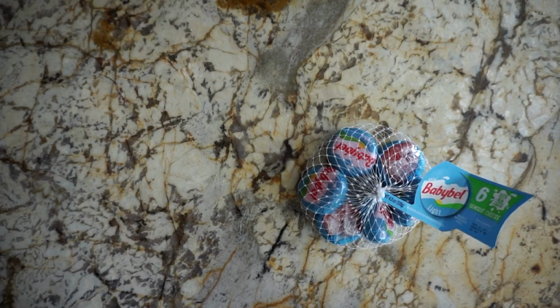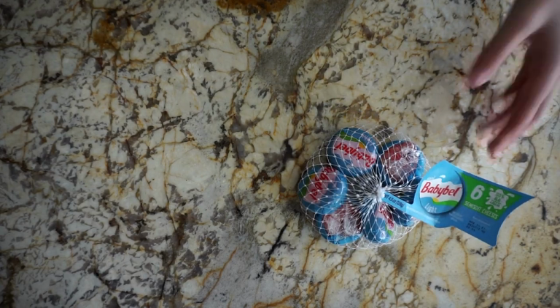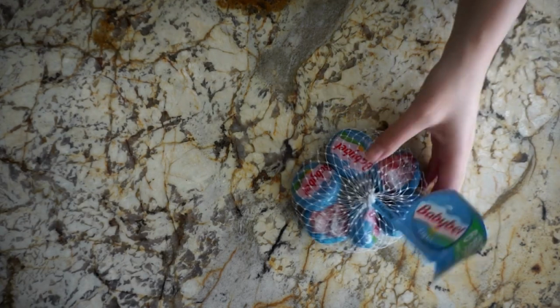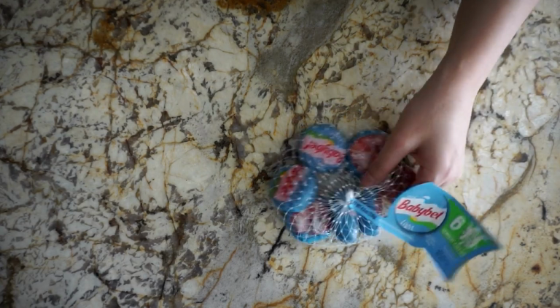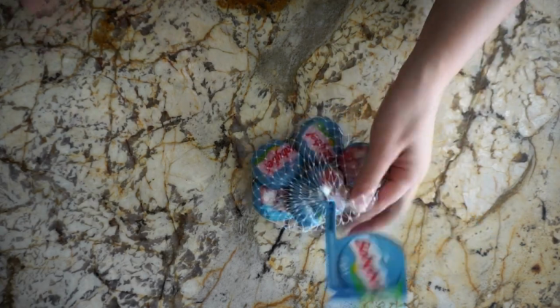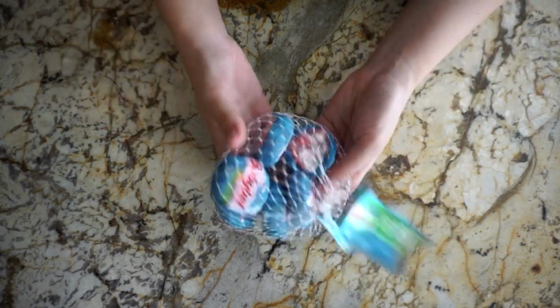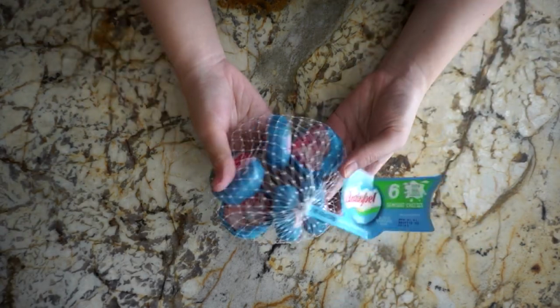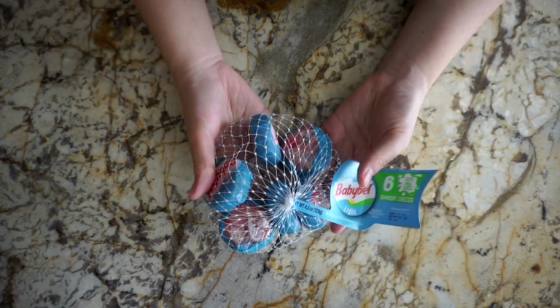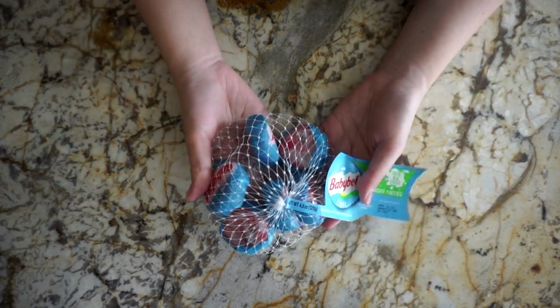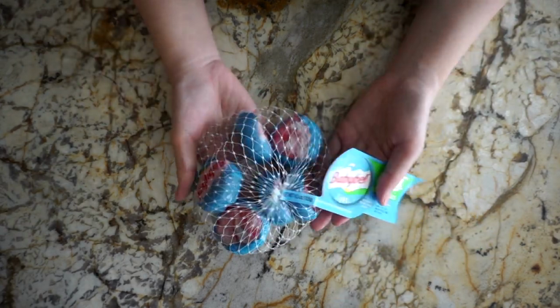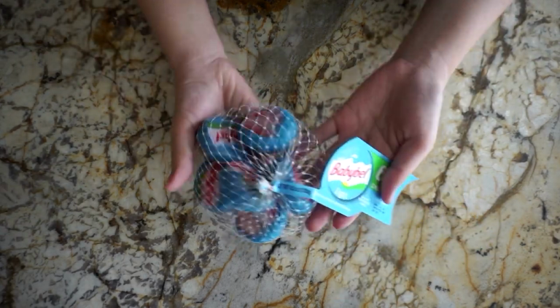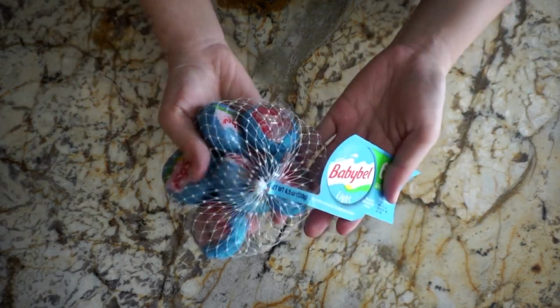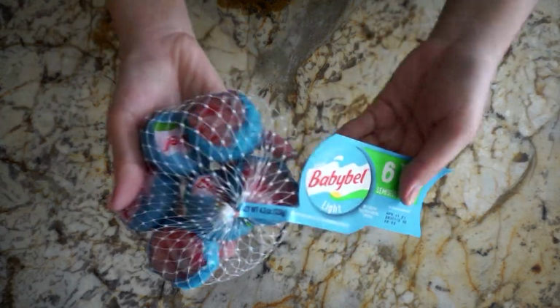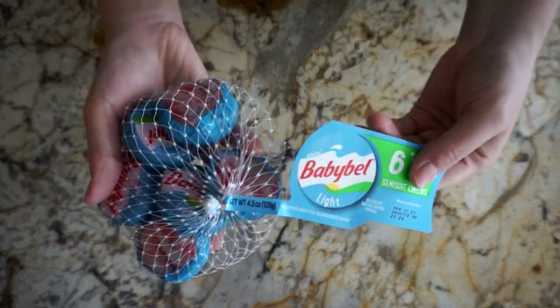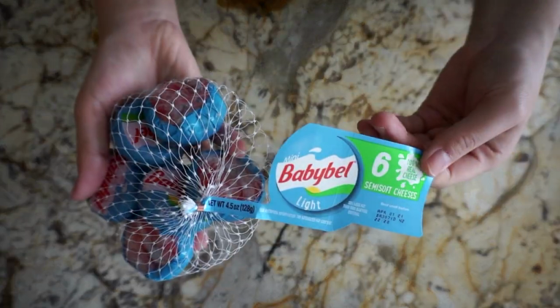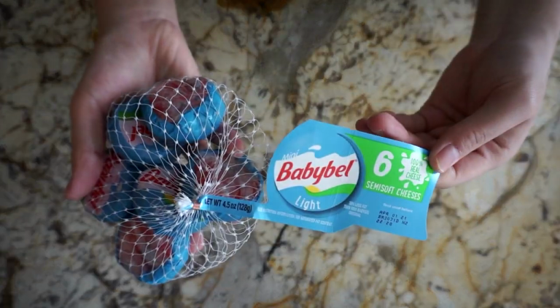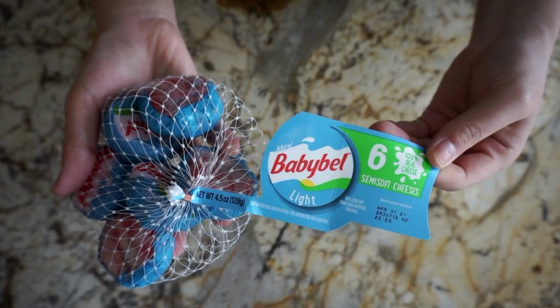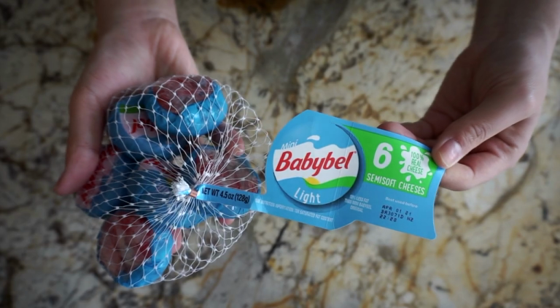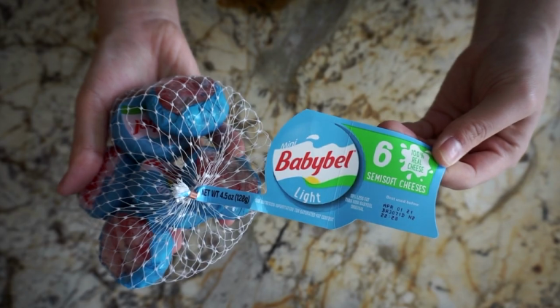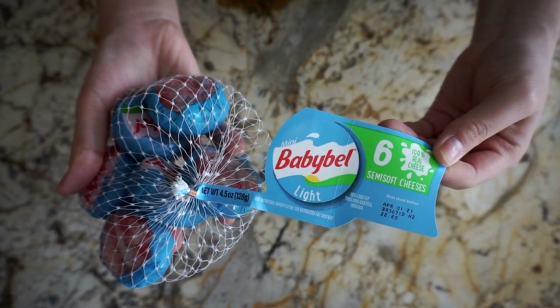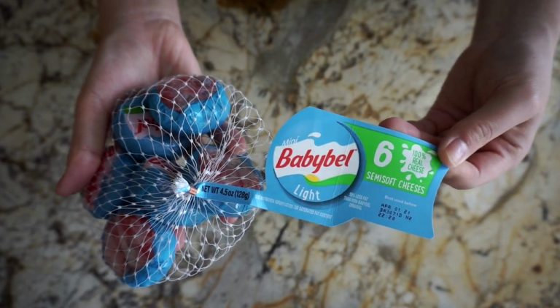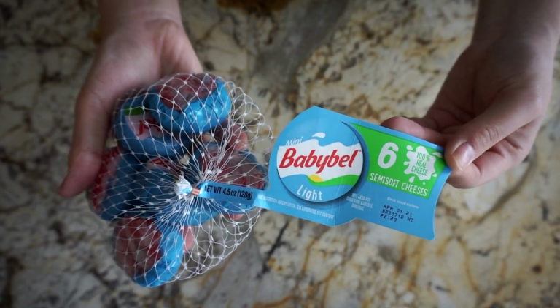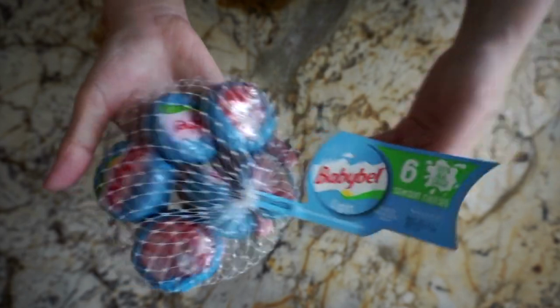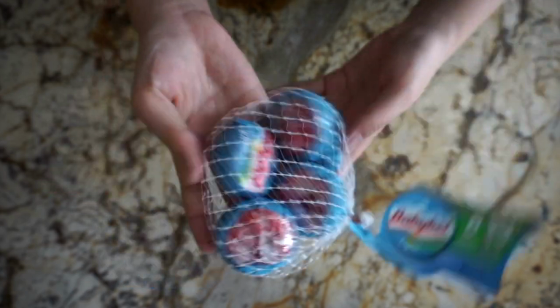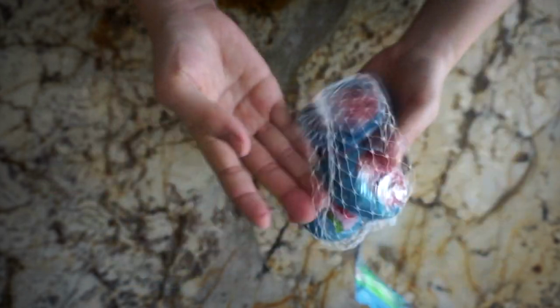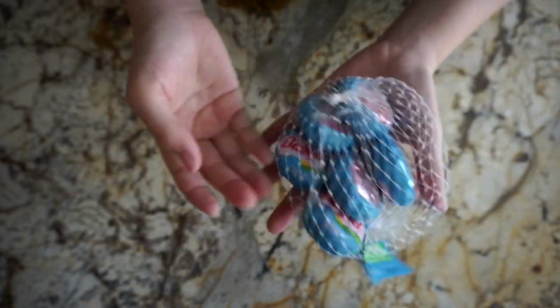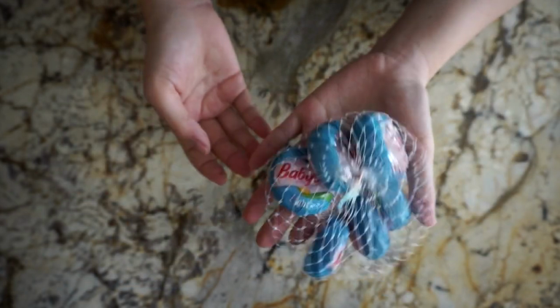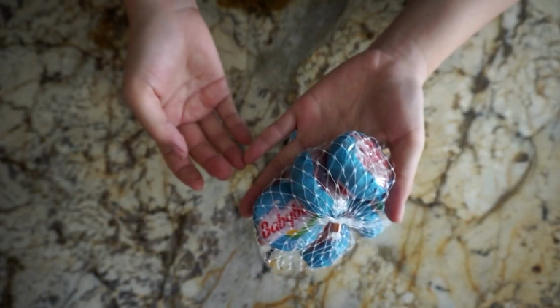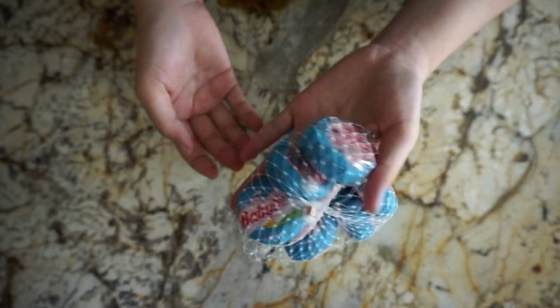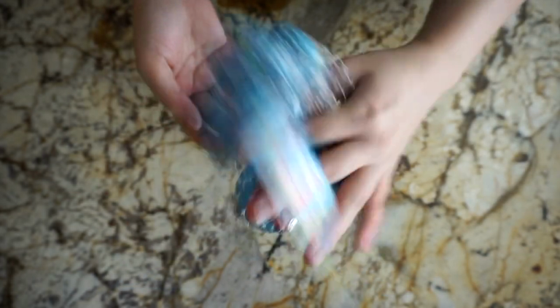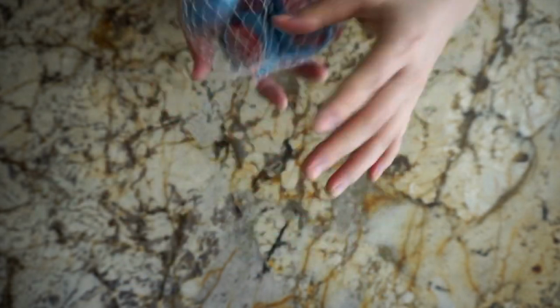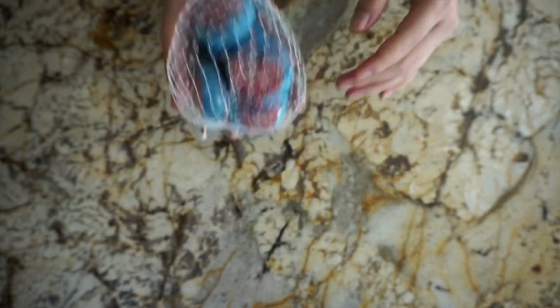Next, I got a bag of baby bell cheese, and this is my first time trying the light version, but it's still surprisingly creamy.